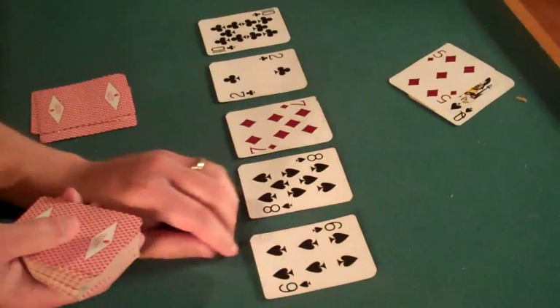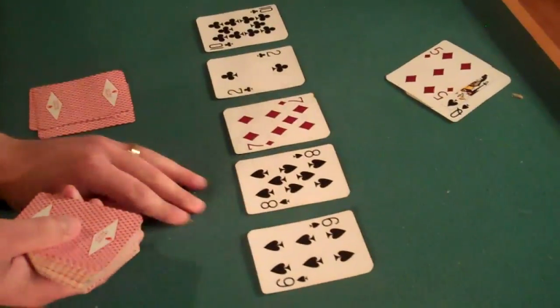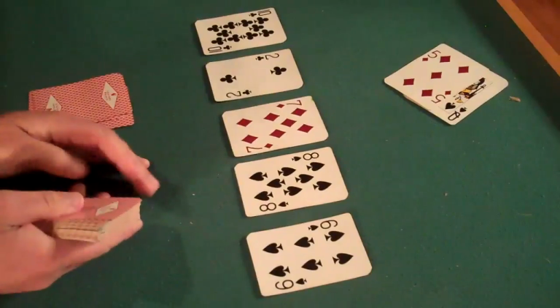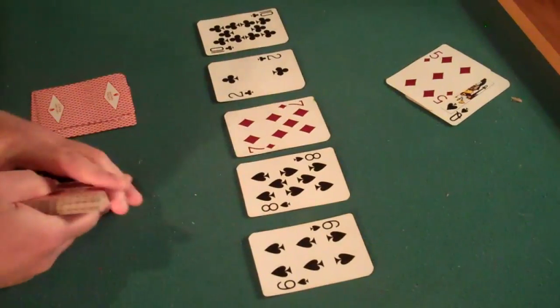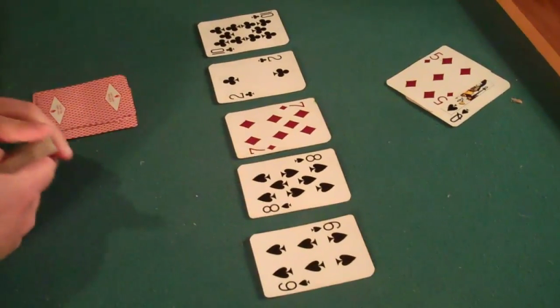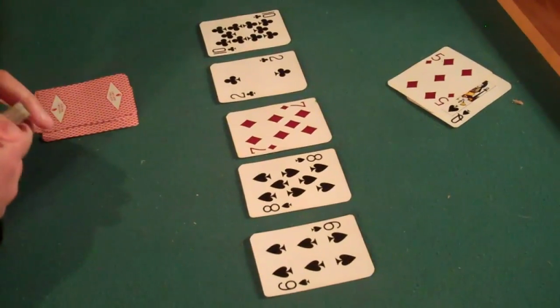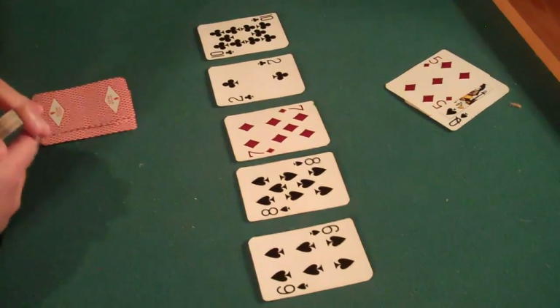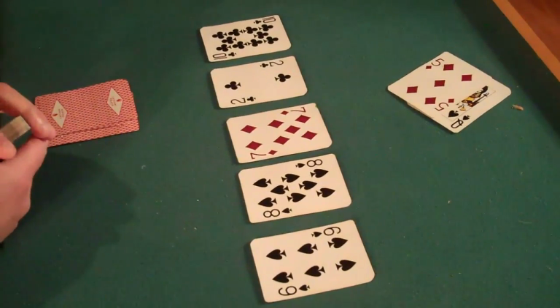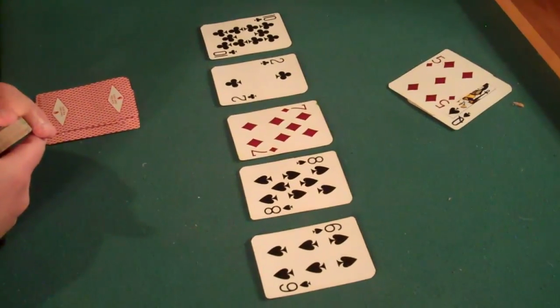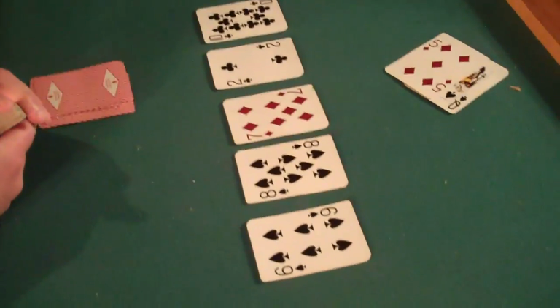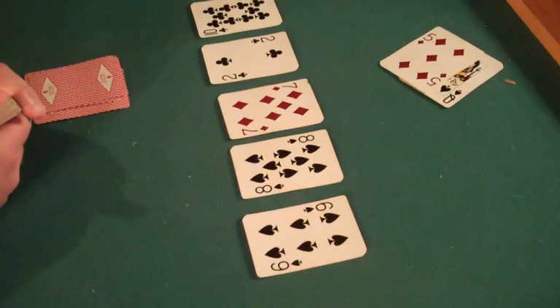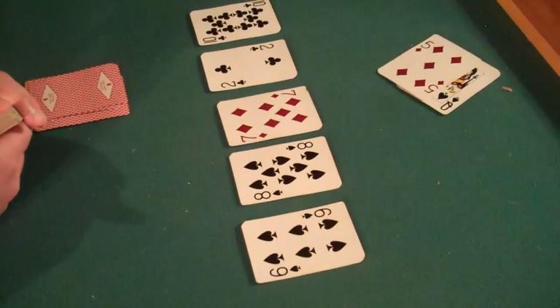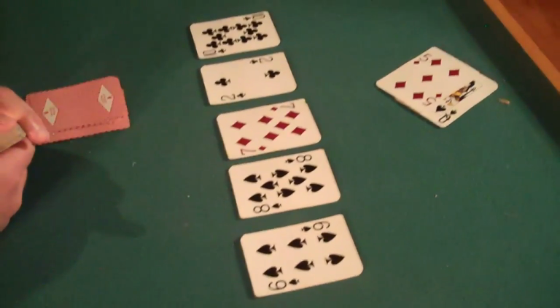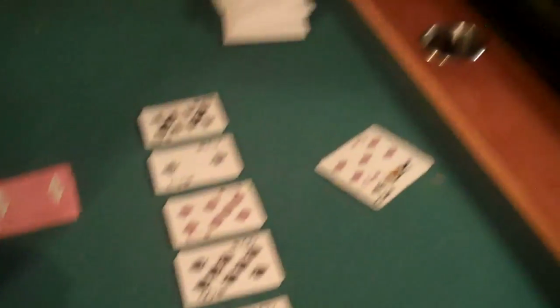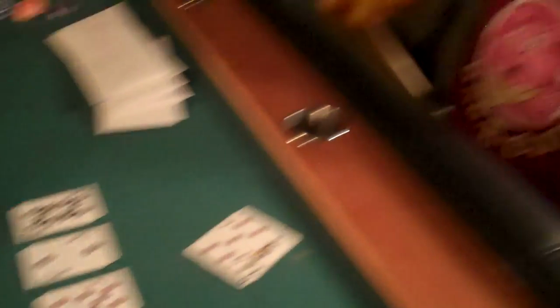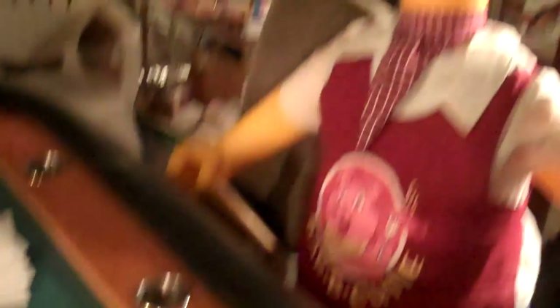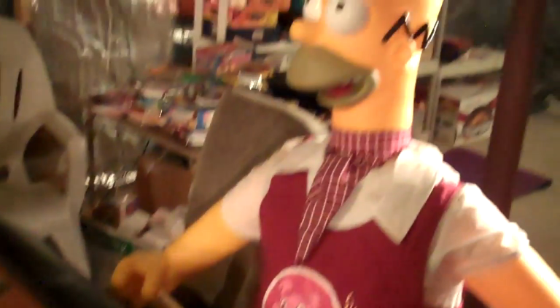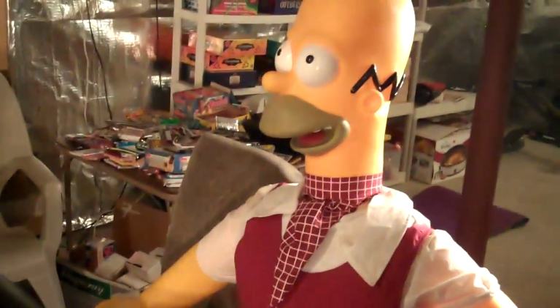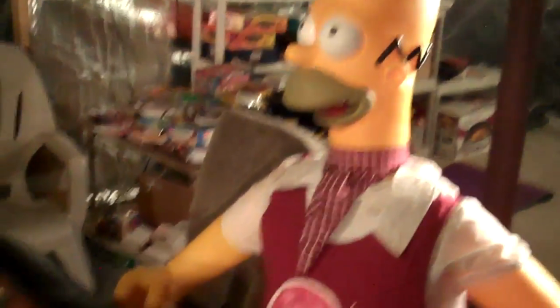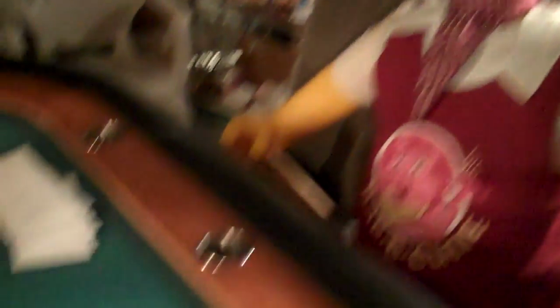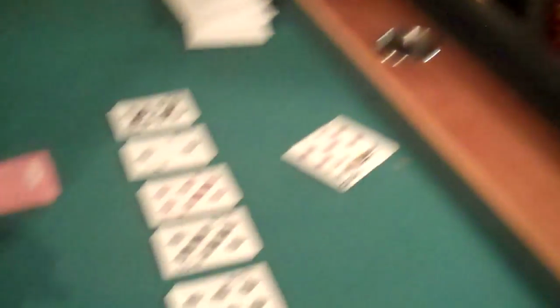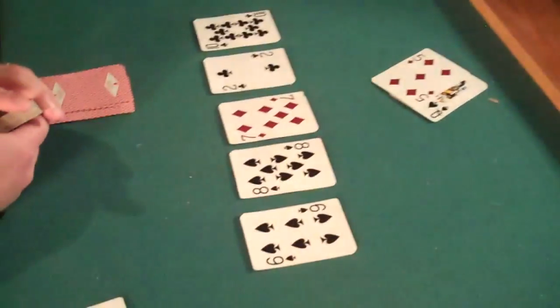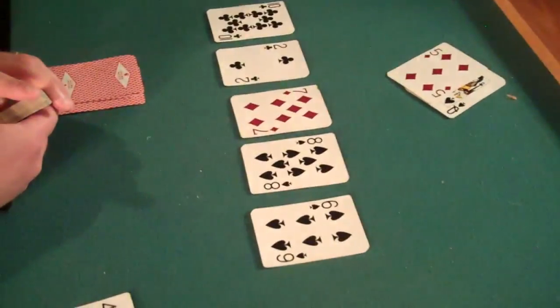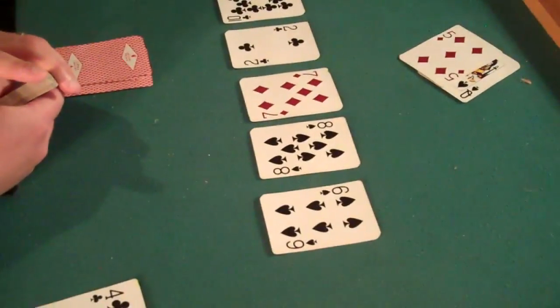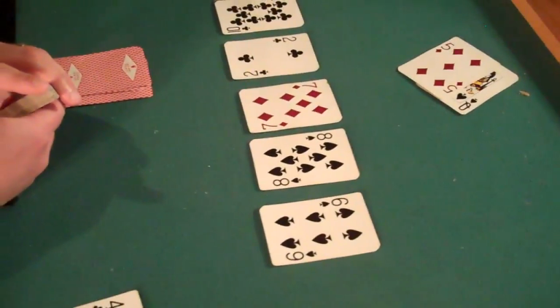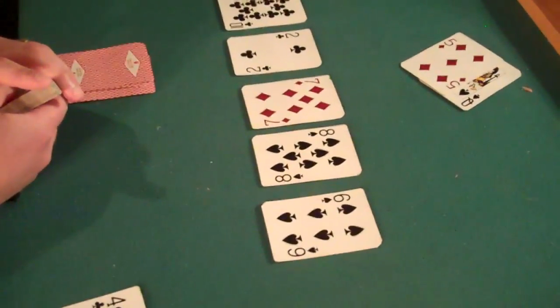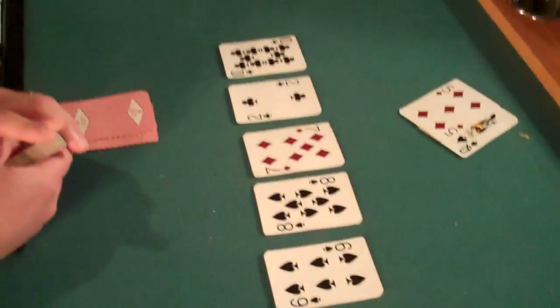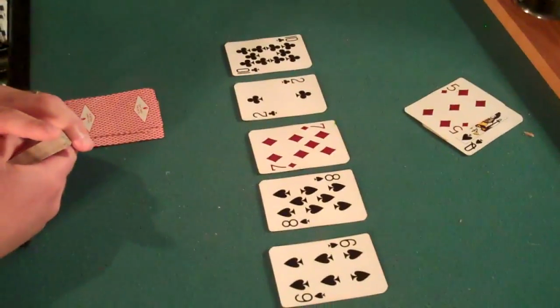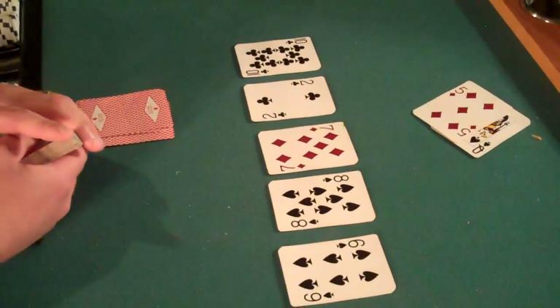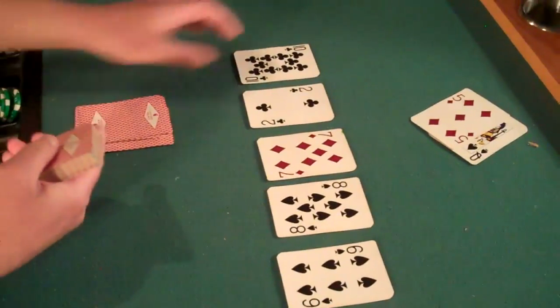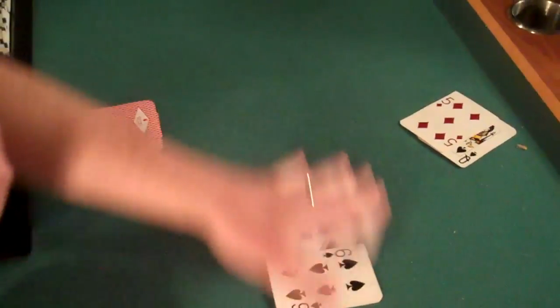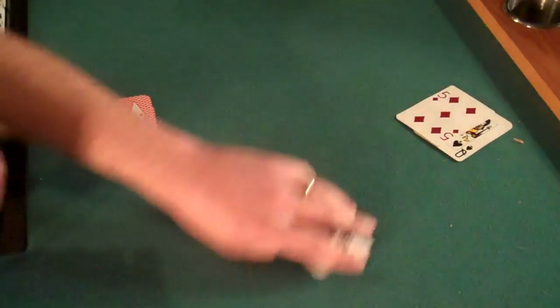We'll burn our last card and go to the river. That gives us nothing, and that gives Homer nothing. Either one of us could beat the board because we both have Queen, Ten, Seven, Eight, Six — so it's a tie. We're going to go again.